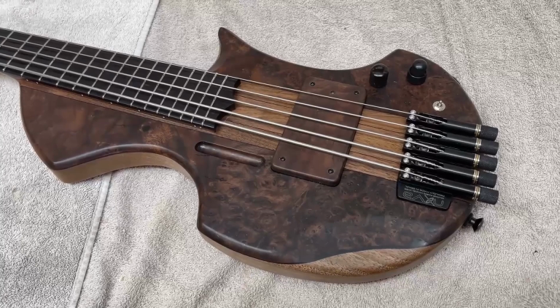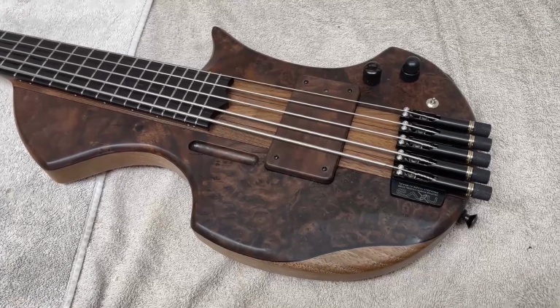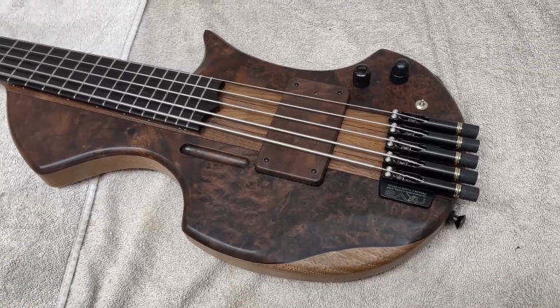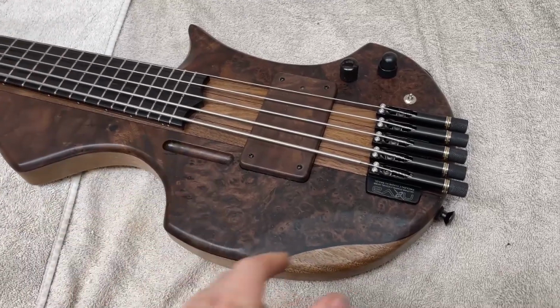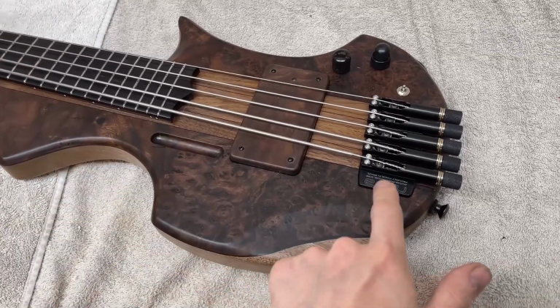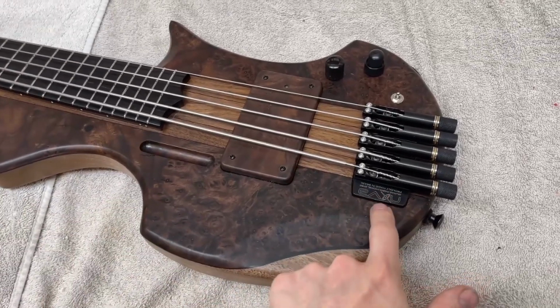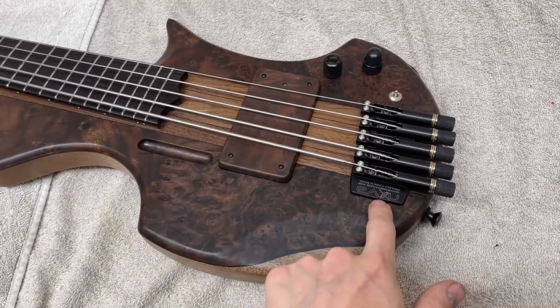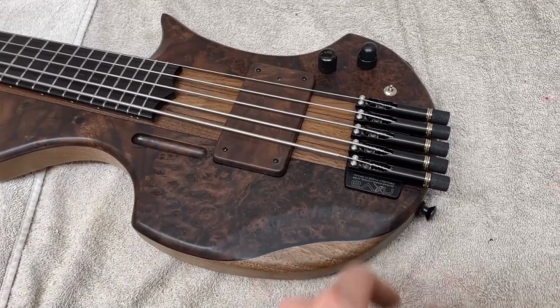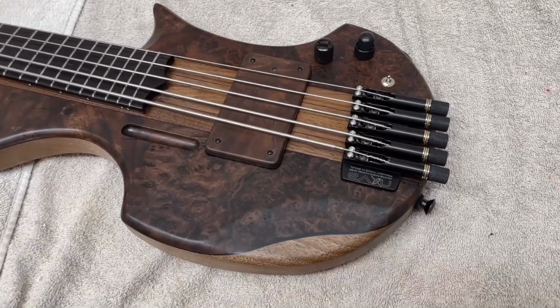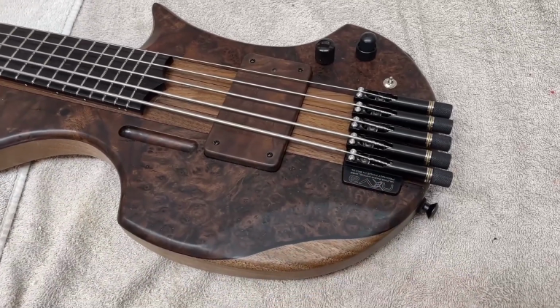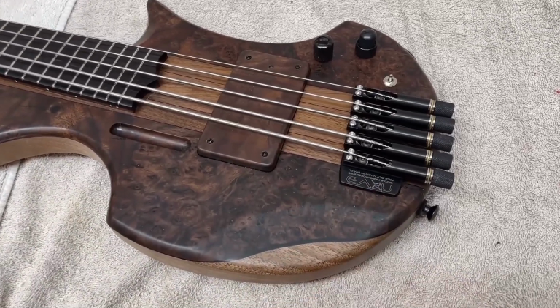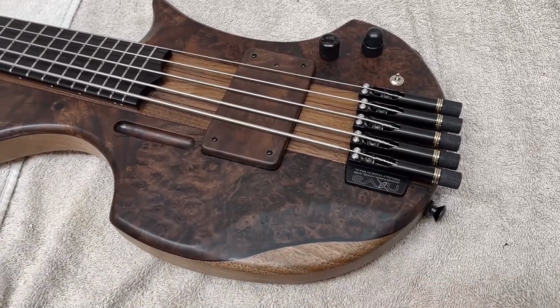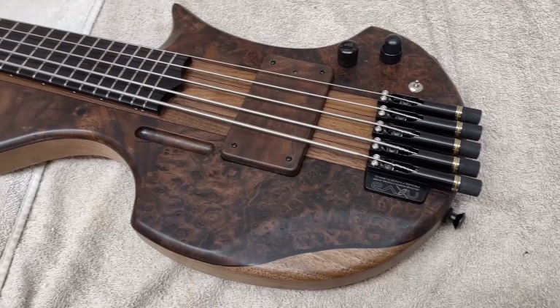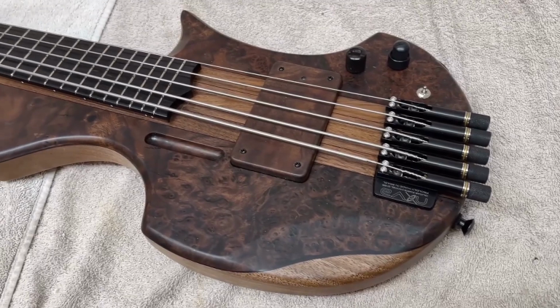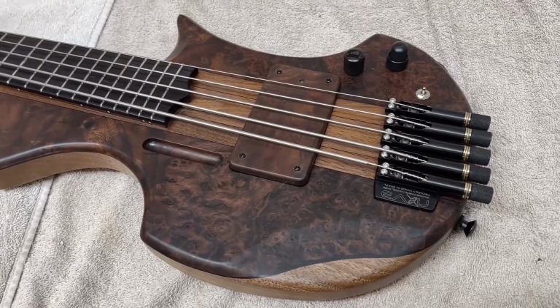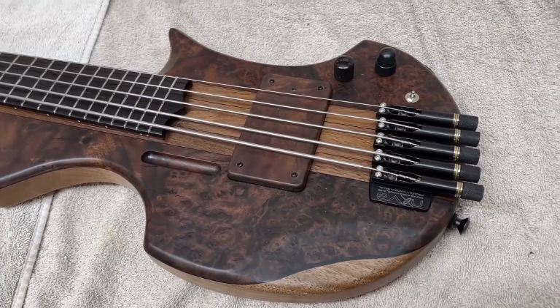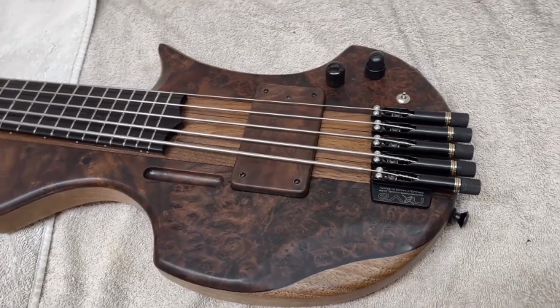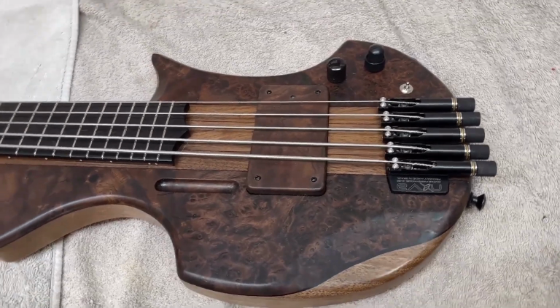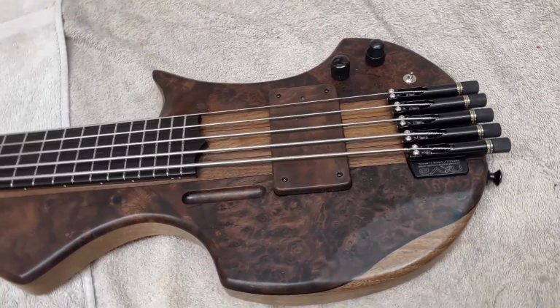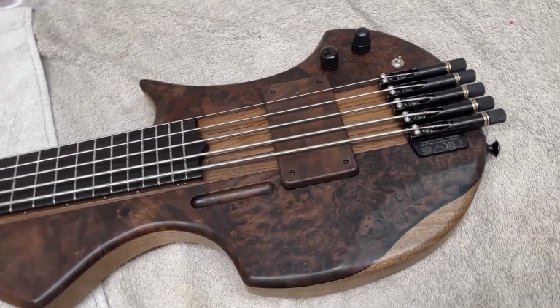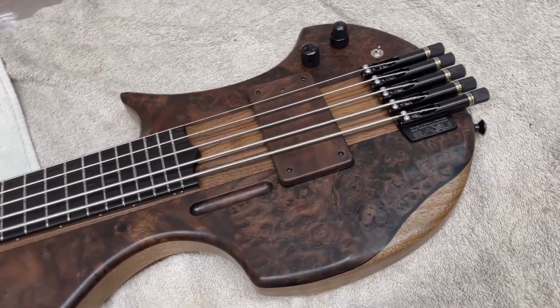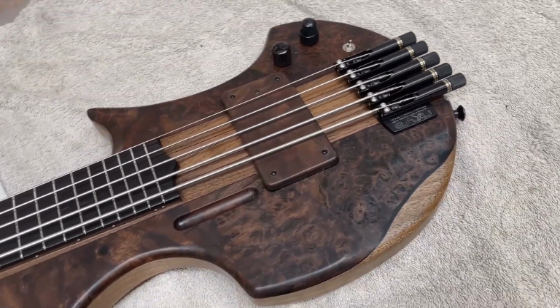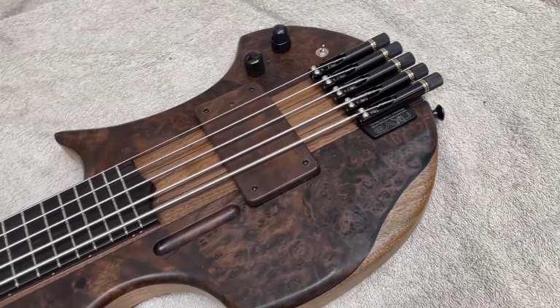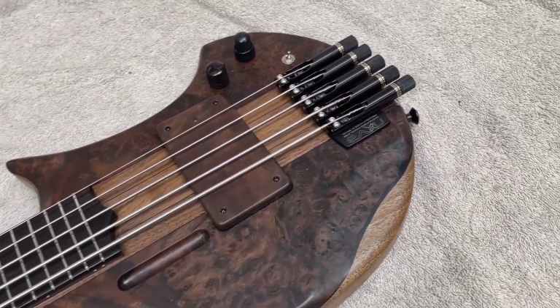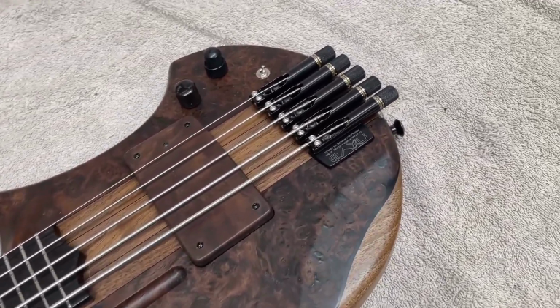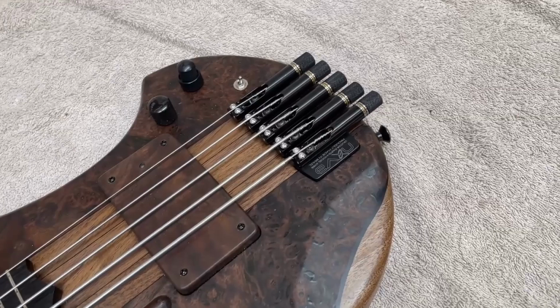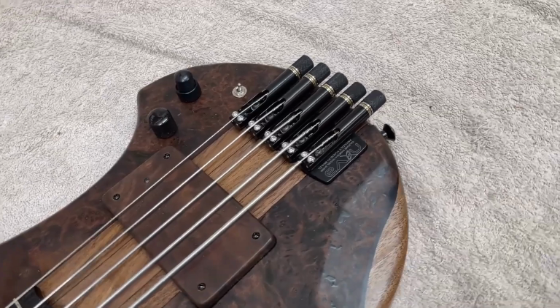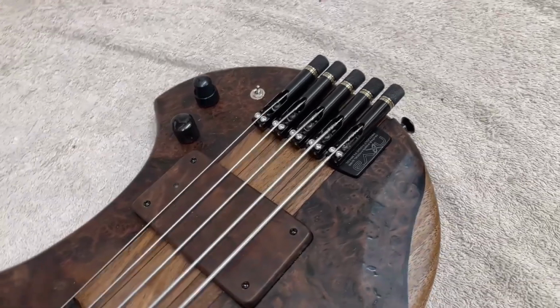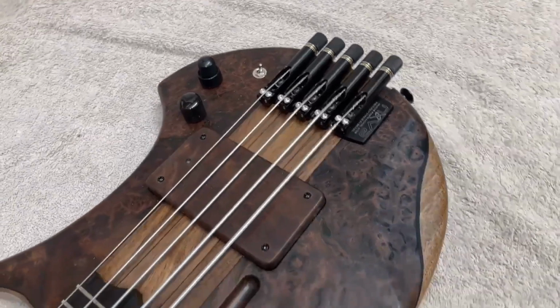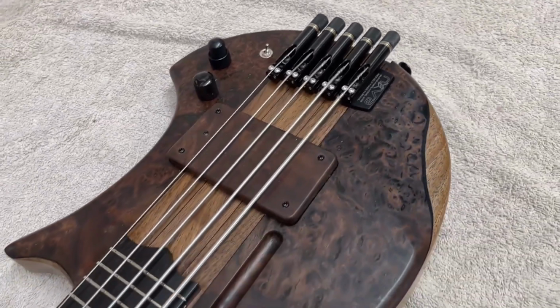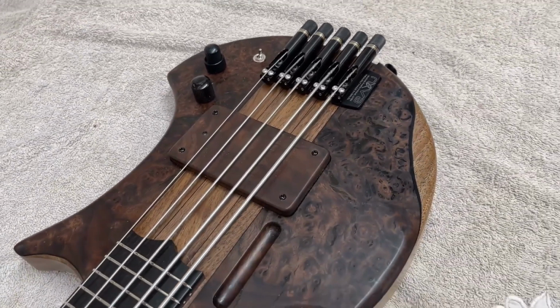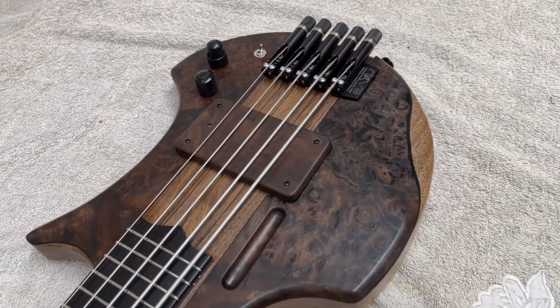This bass has the Nuva Headless Bridges, which are made in Brazil by hand. They're just as good as the ABM and the Hipshot ones, and they're really nice to use. They've got really nice smooth tuning. I've used quite a few of those now.